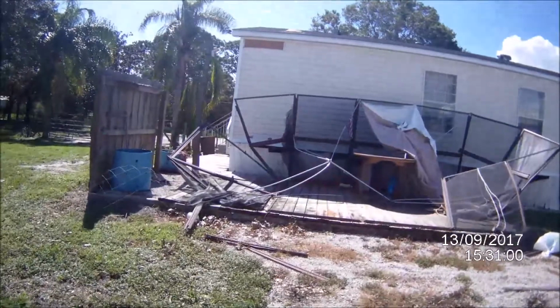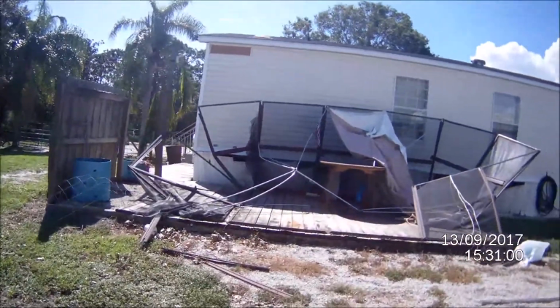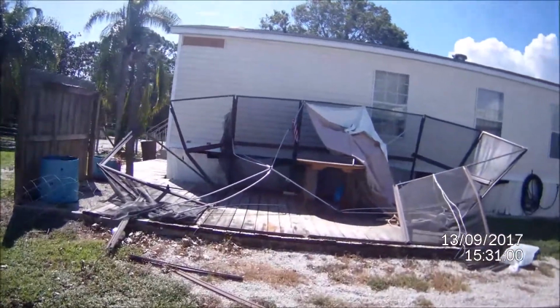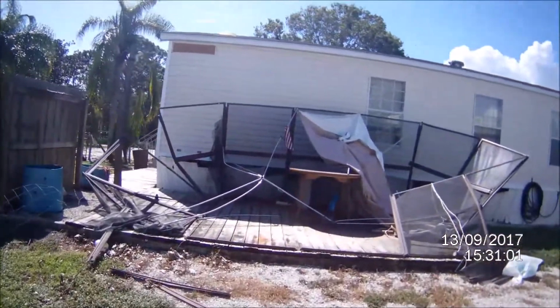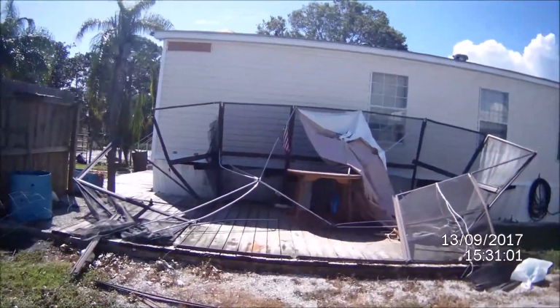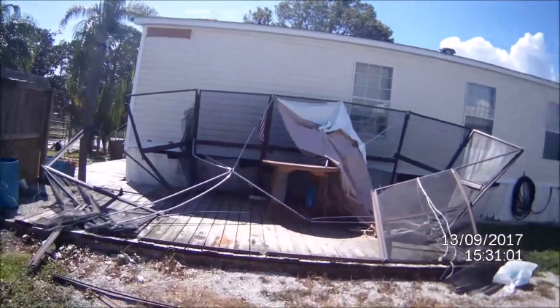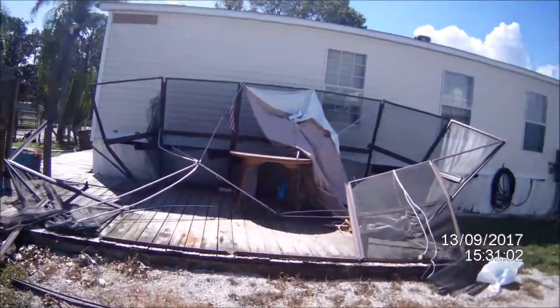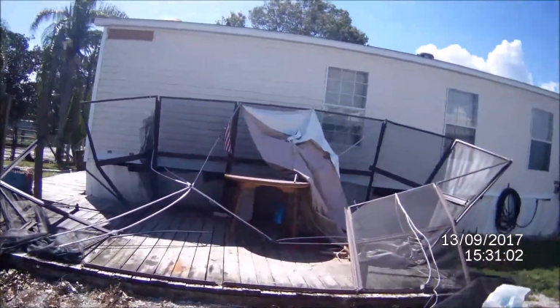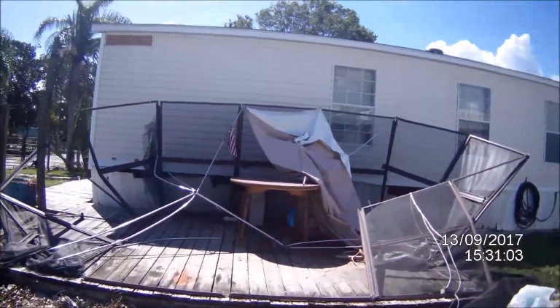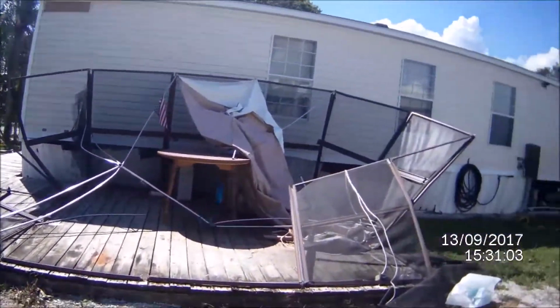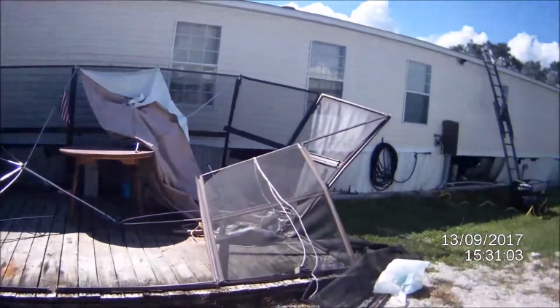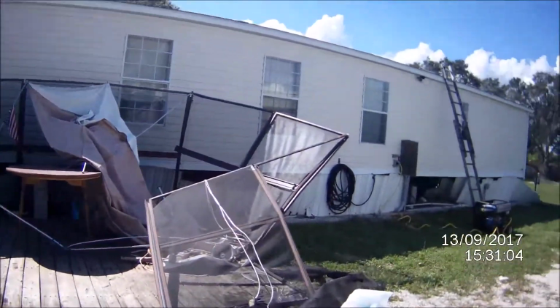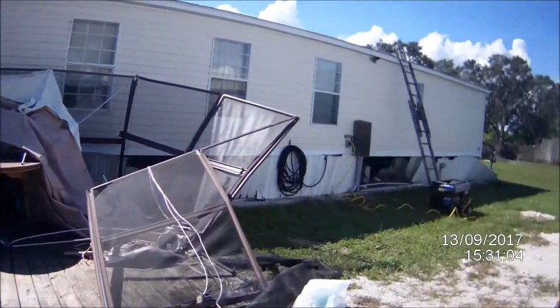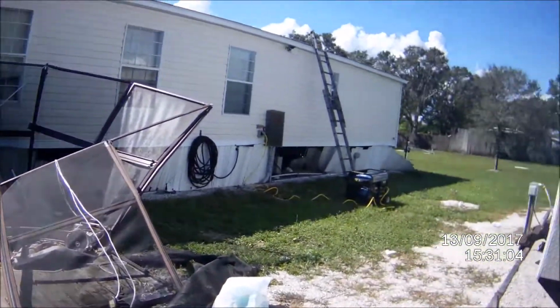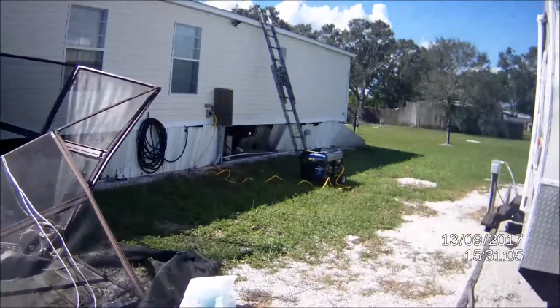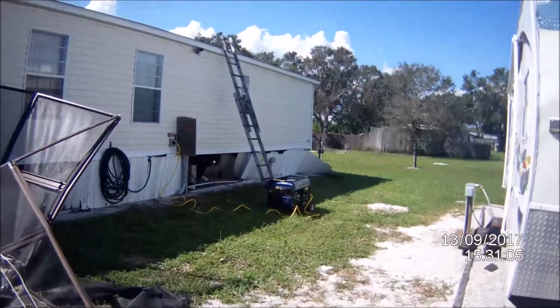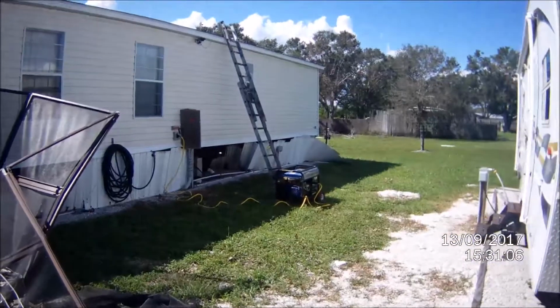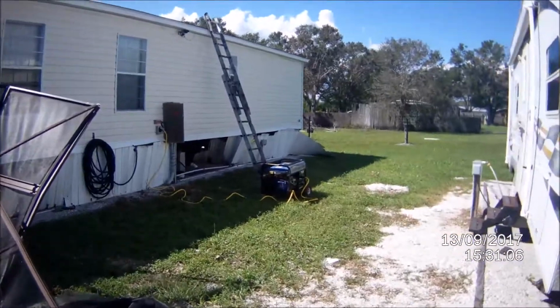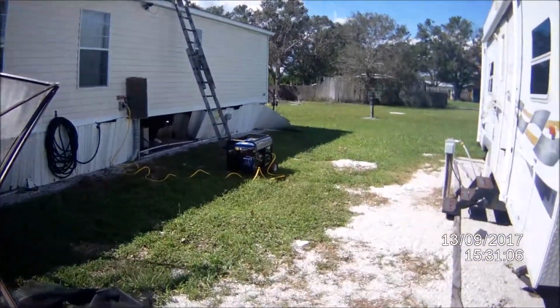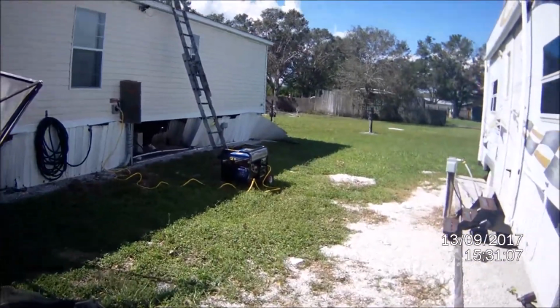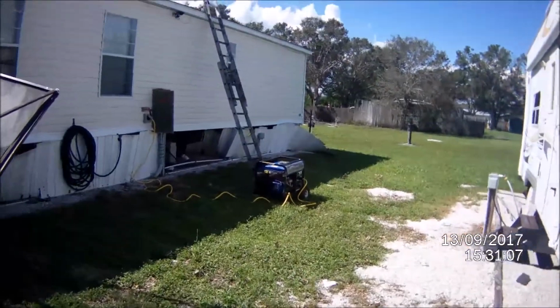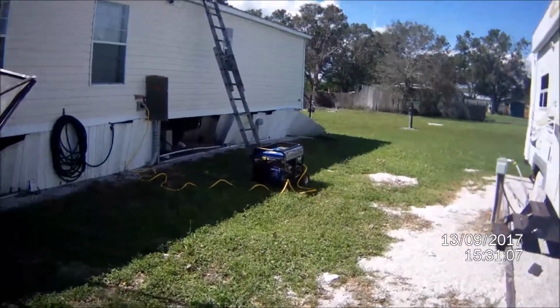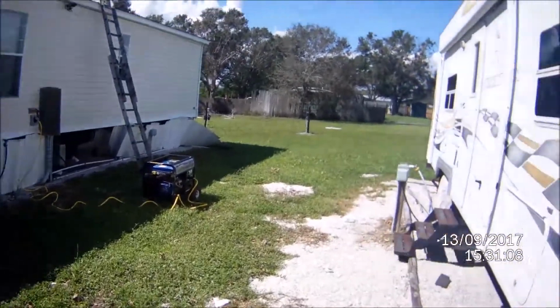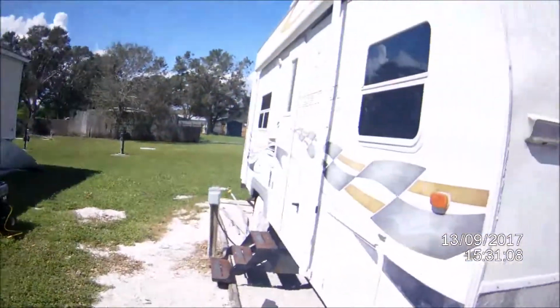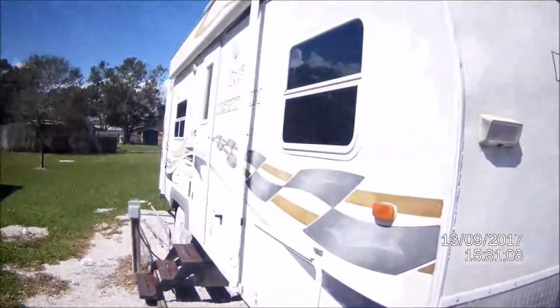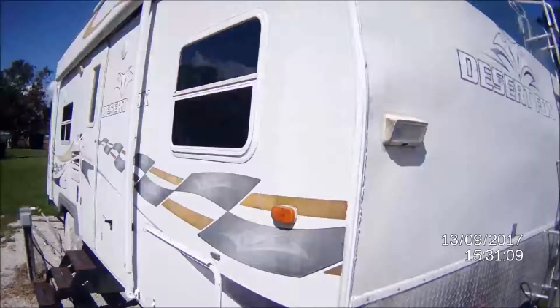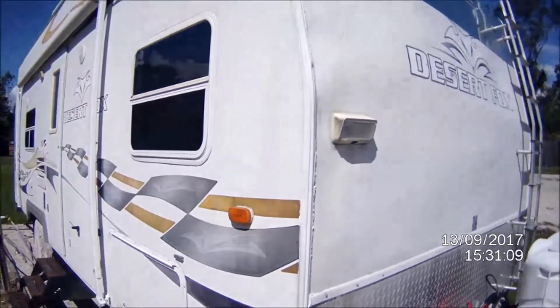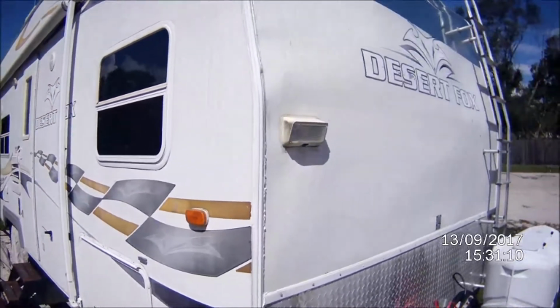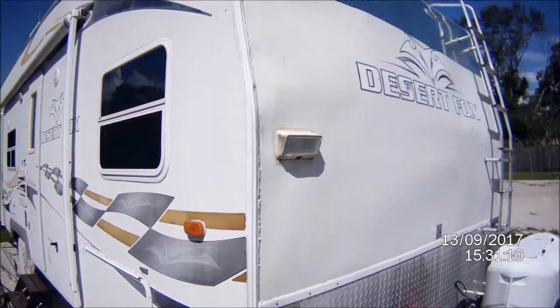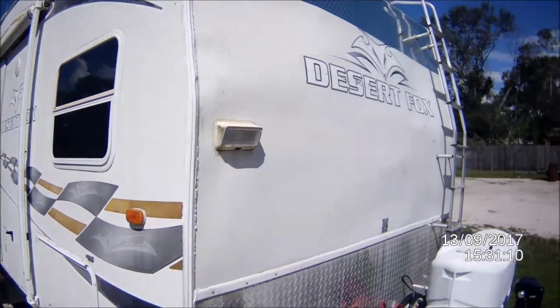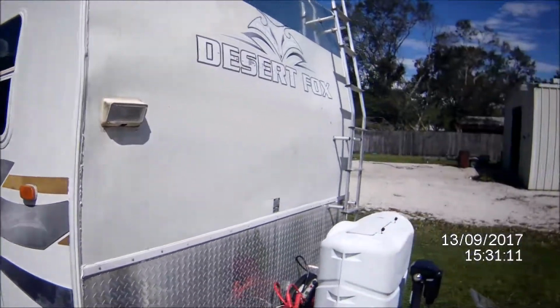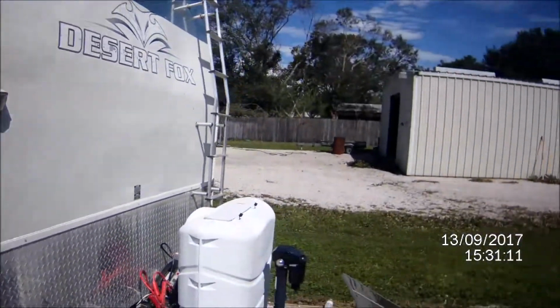Nice day to be doing this — feels like the temperature is only a hundred today, not bad. I've got my big generator hooked in, all in my toy hauler. The AC's running and the well pump's working.